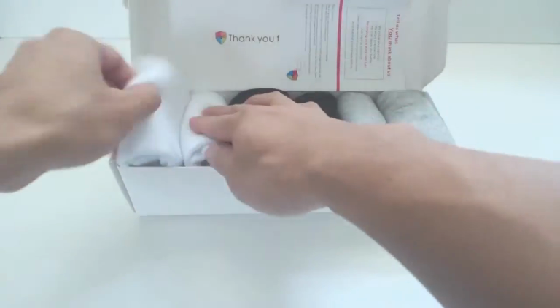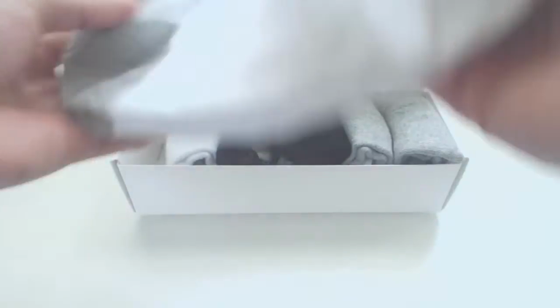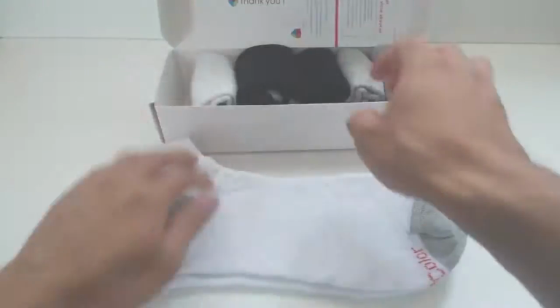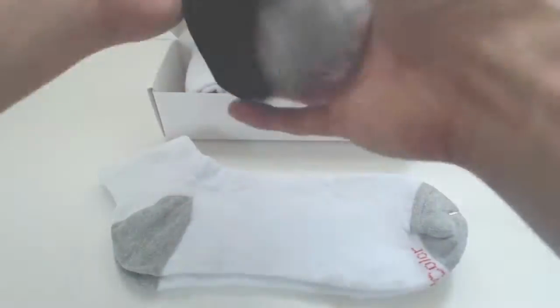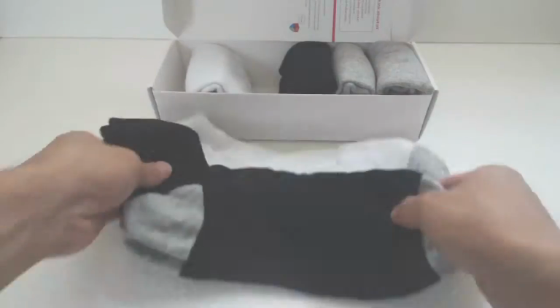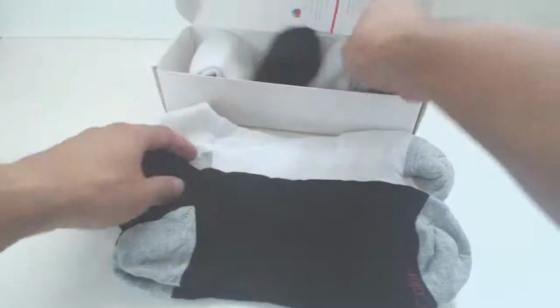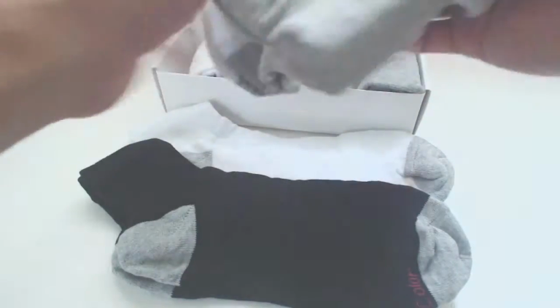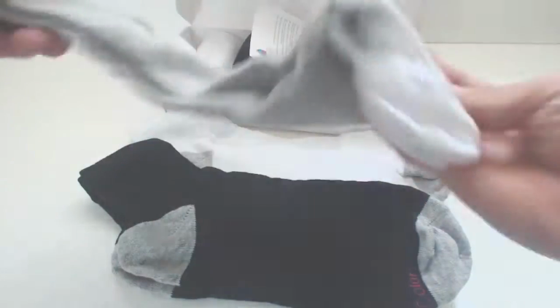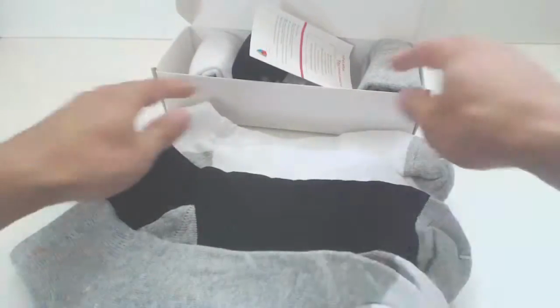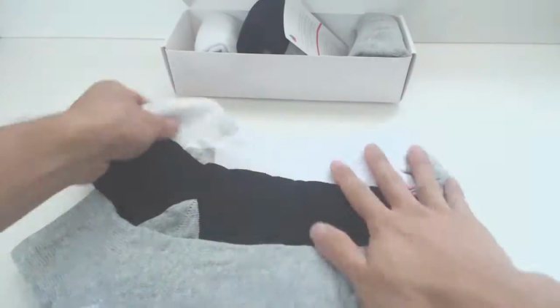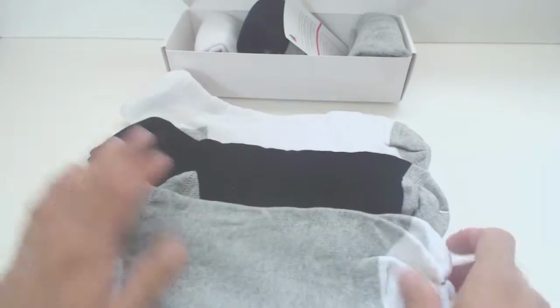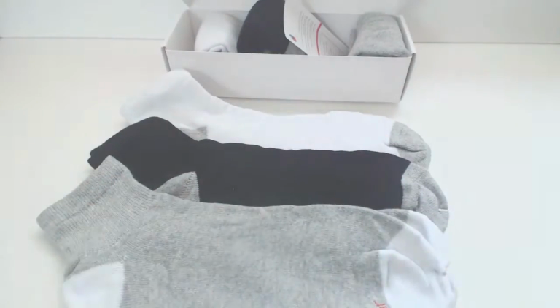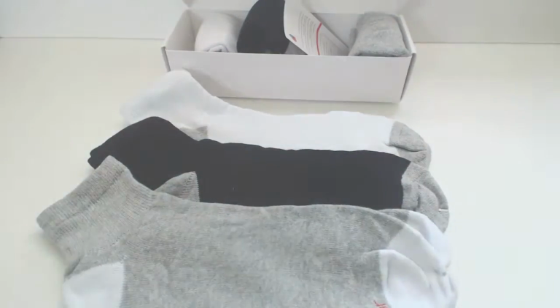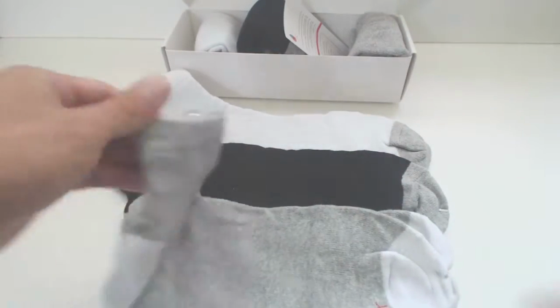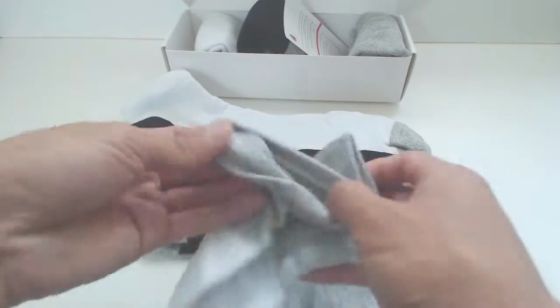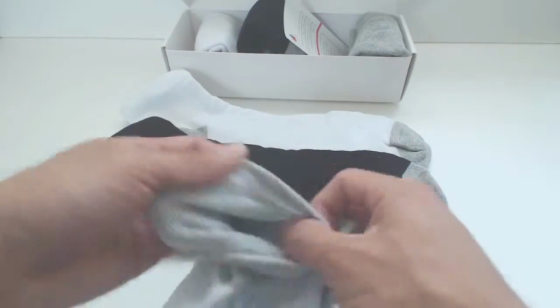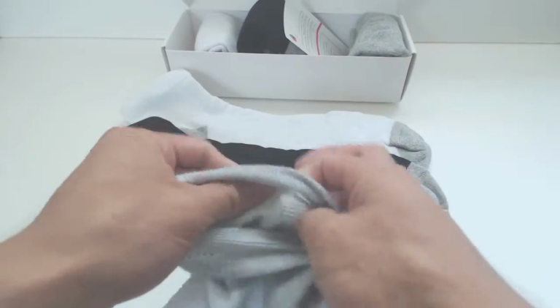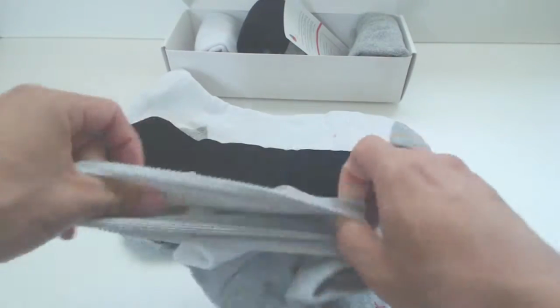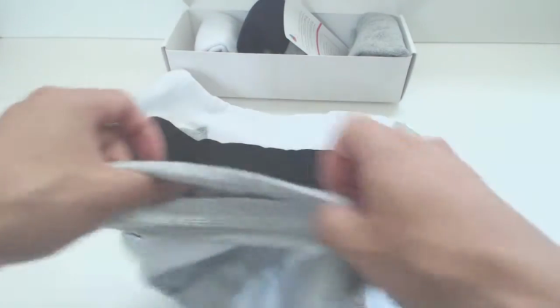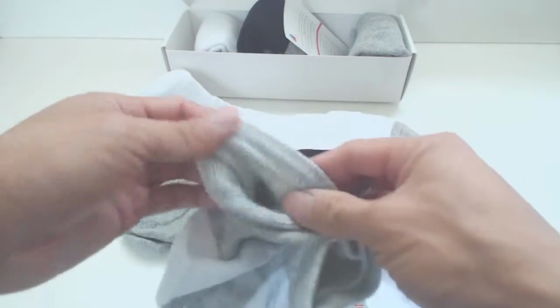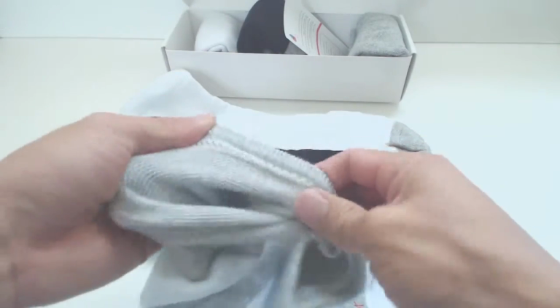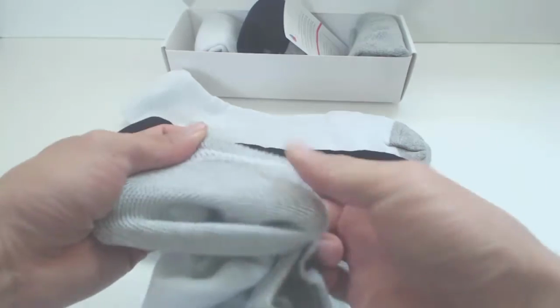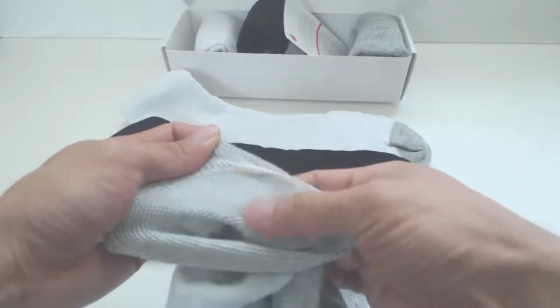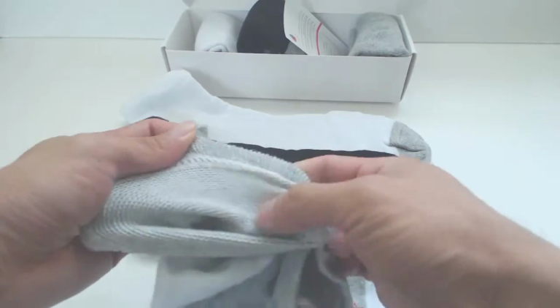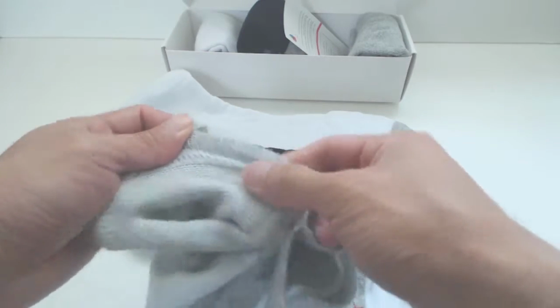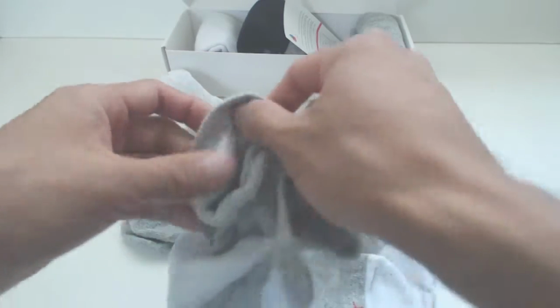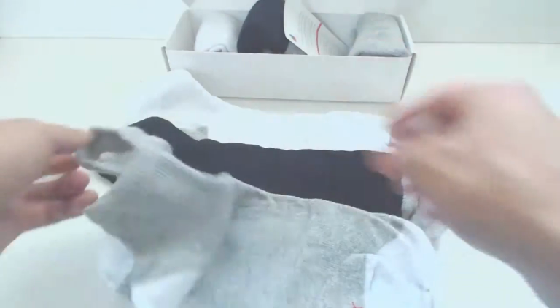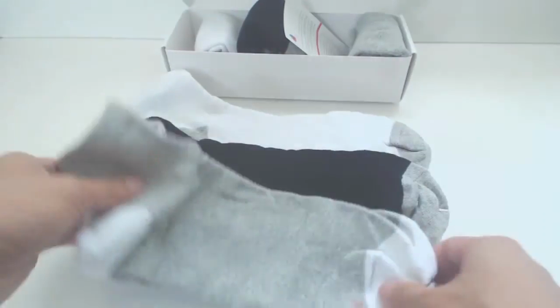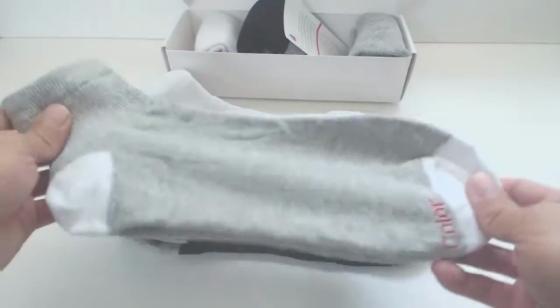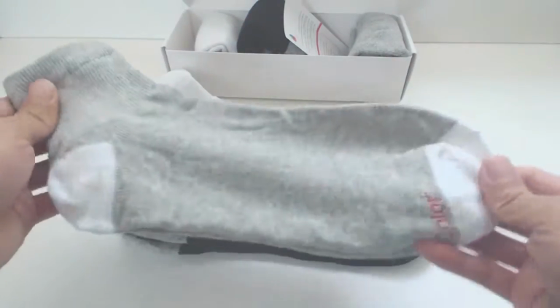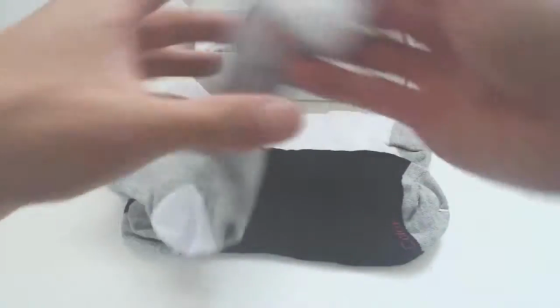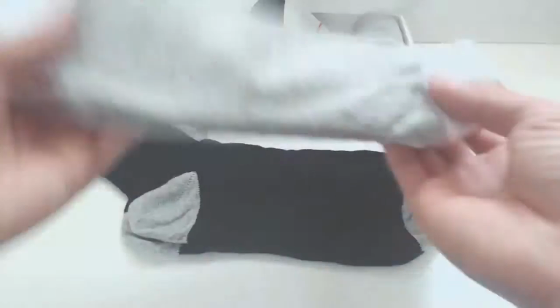Each sock is two-toned and has a different color for the toe and heel. The material is a lightweight, soft cotton. The elastic is stretchy but not too tight. Note that these don't have a center arch support band.